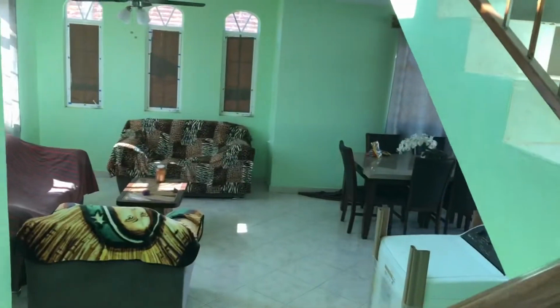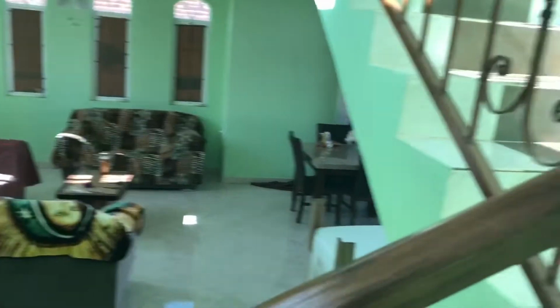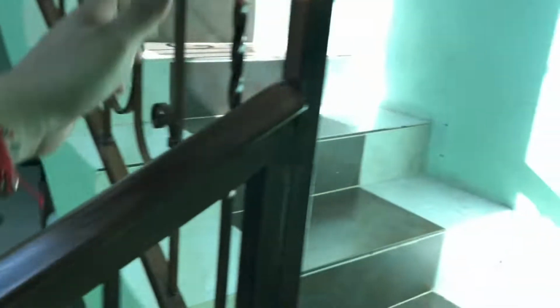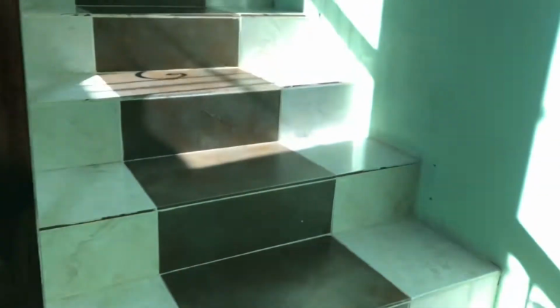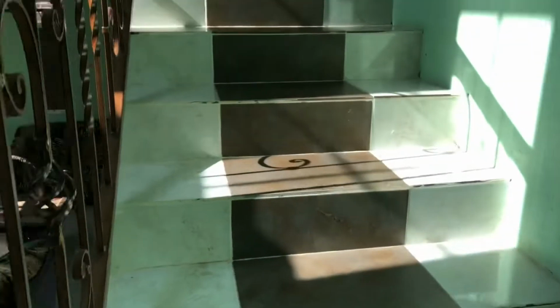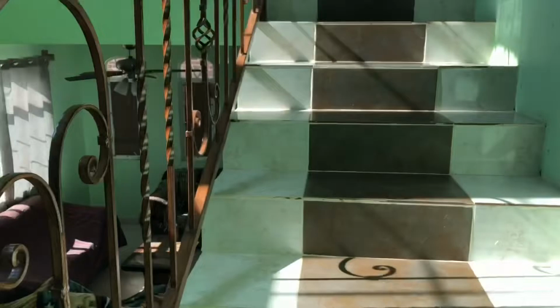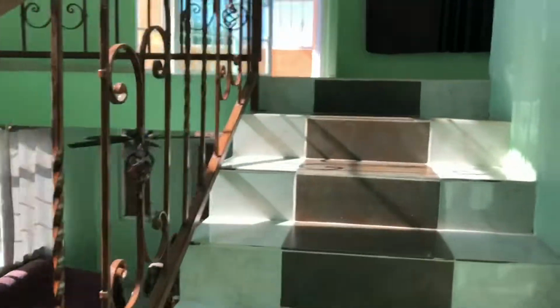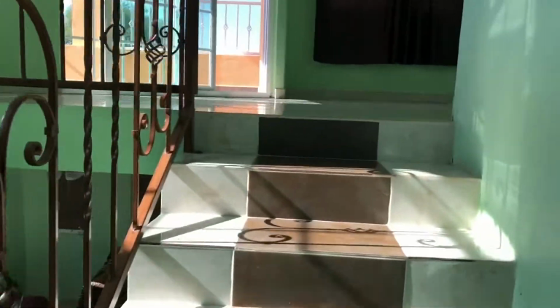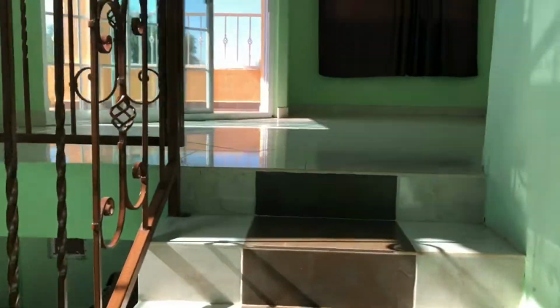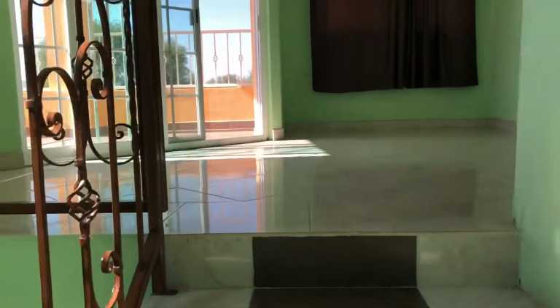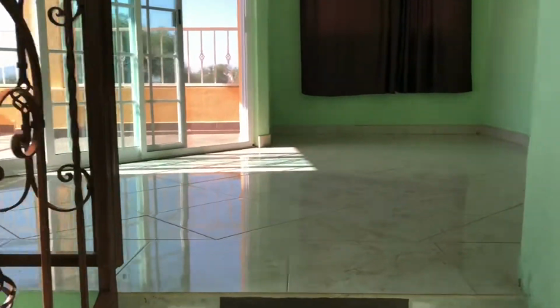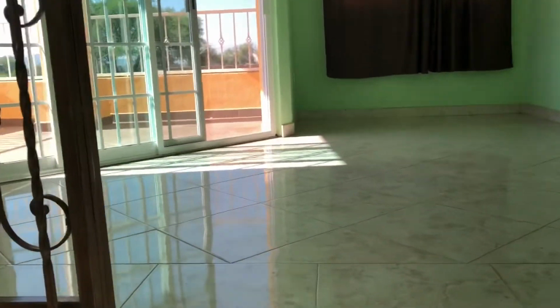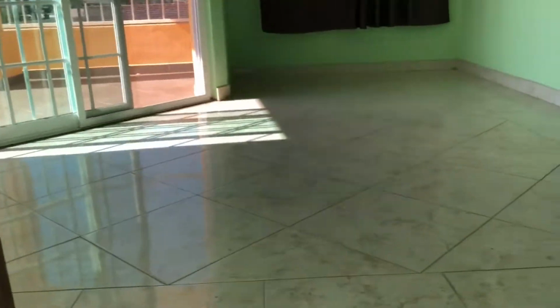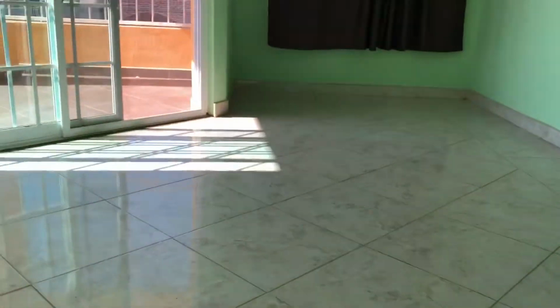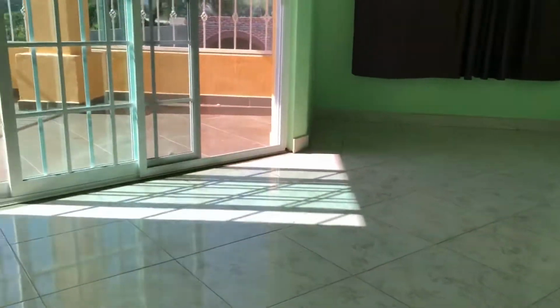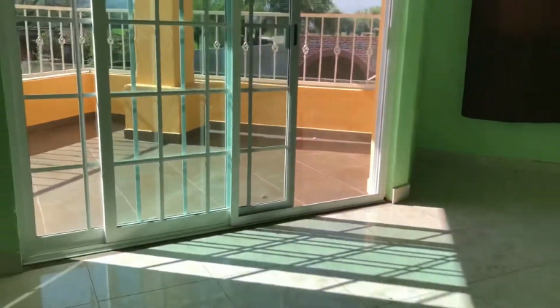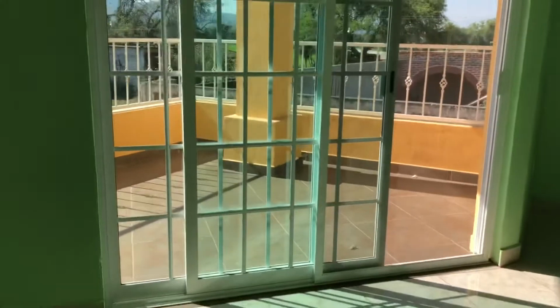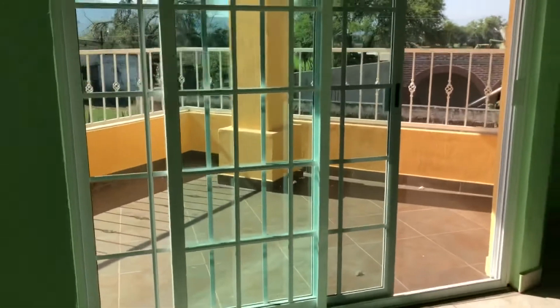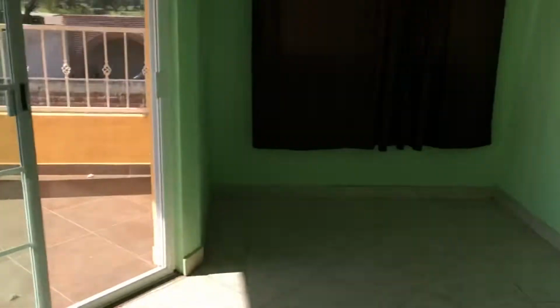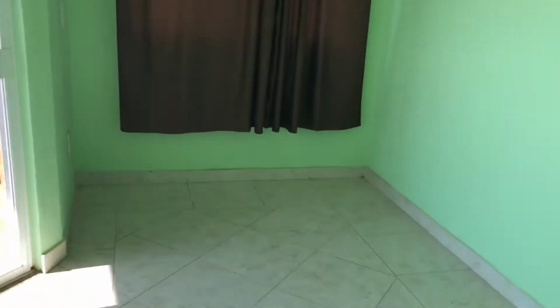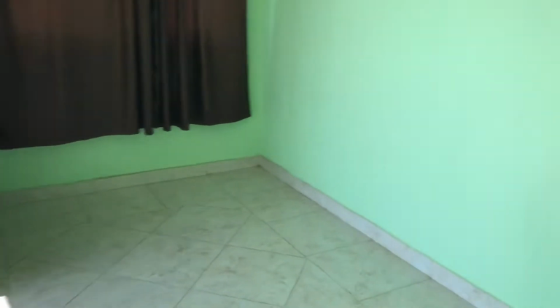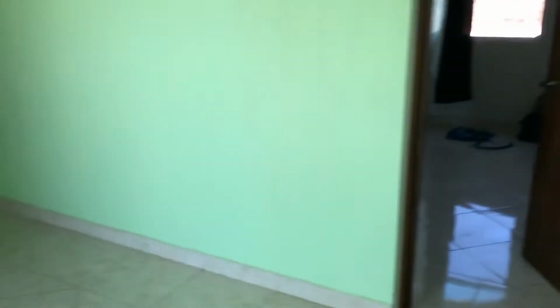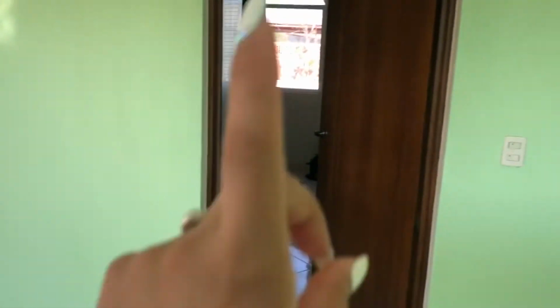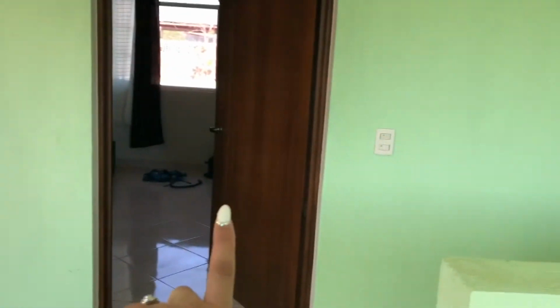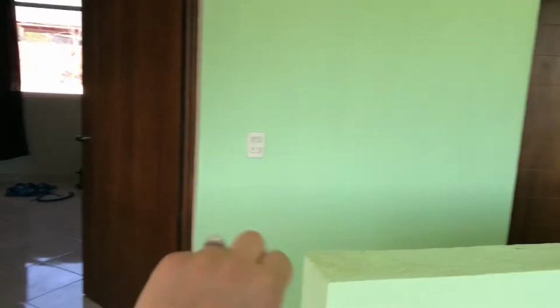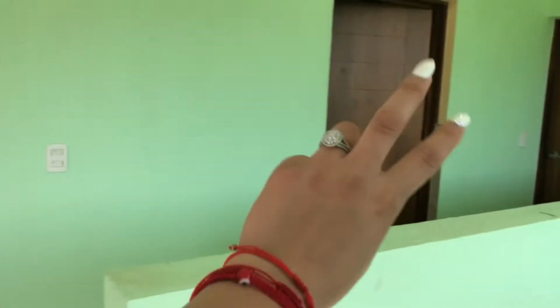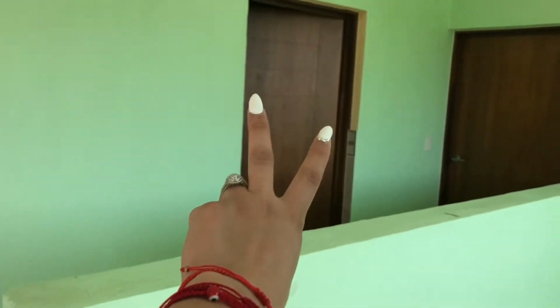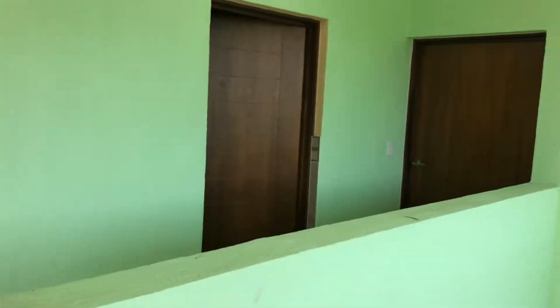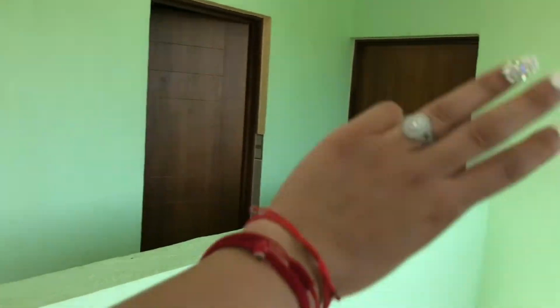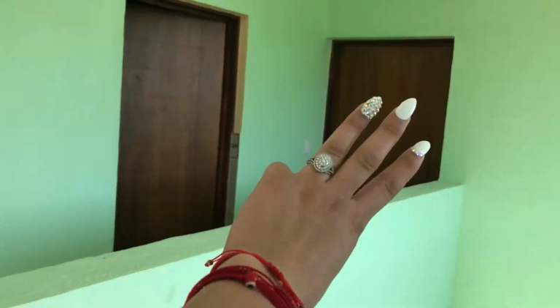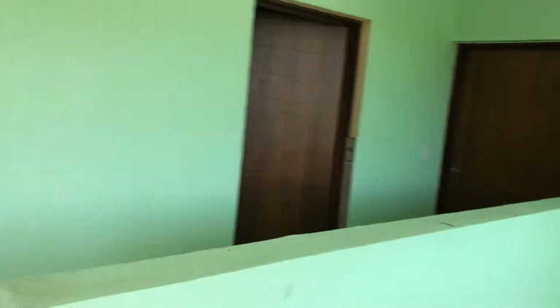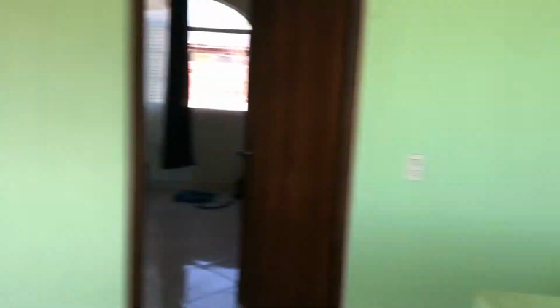So now let's go ahead and go upstairs. These stairs are a hassle — this is the only thing I hate about having a two-story house. Alright, so that's room number one, restroom two, and room number three.